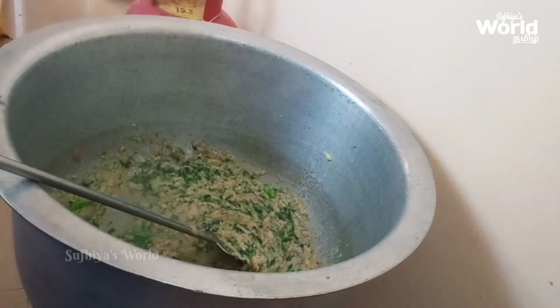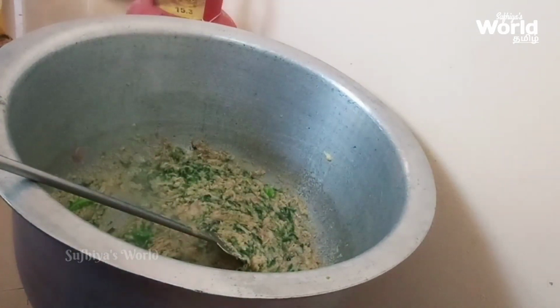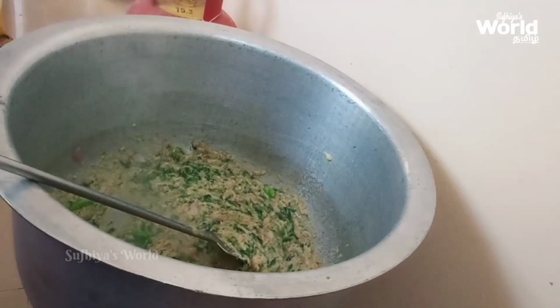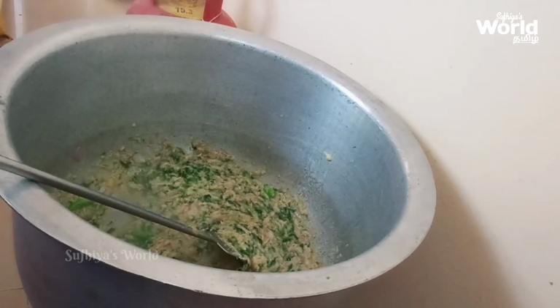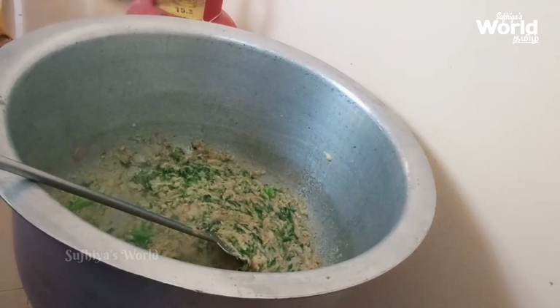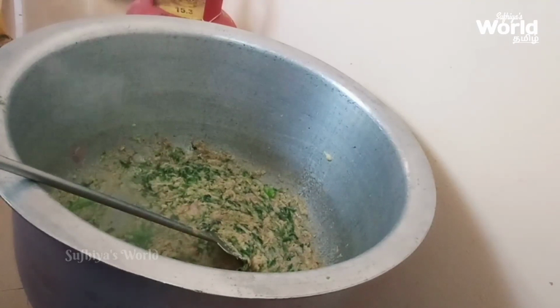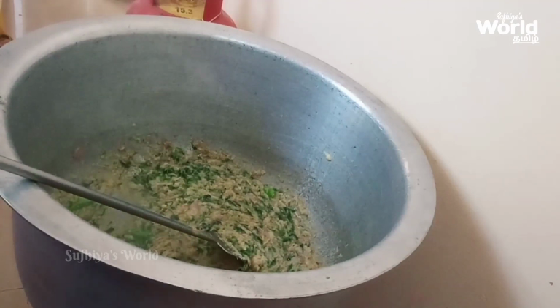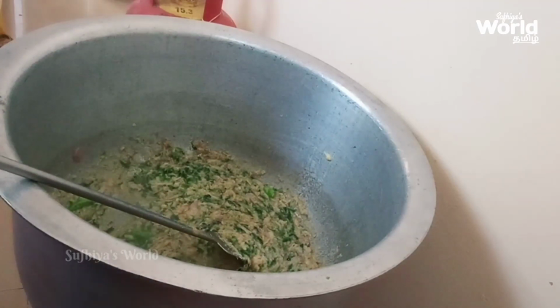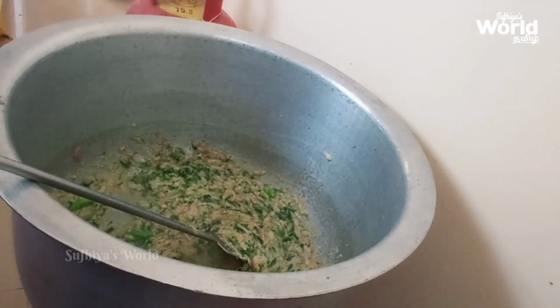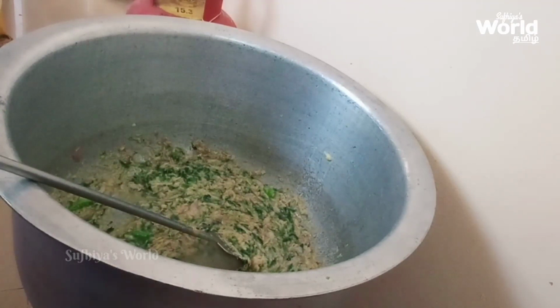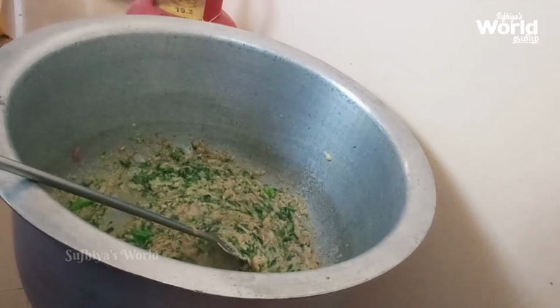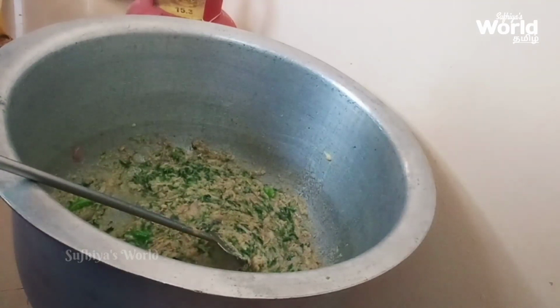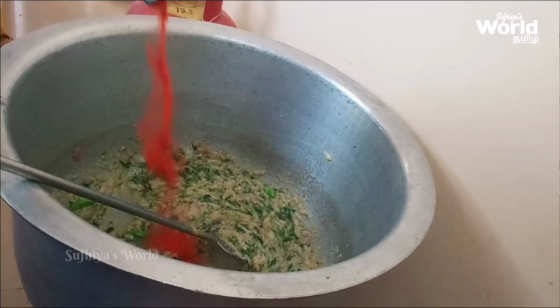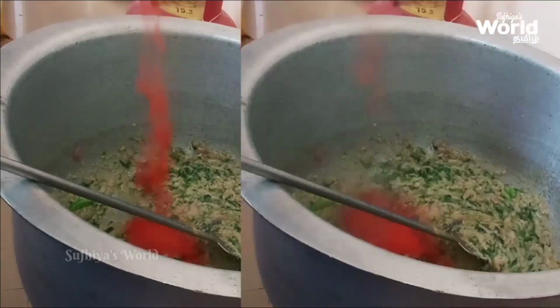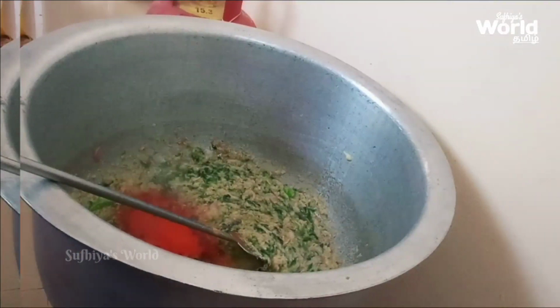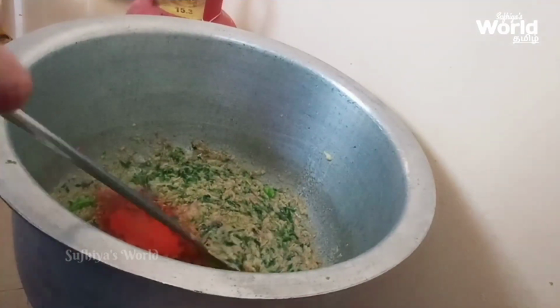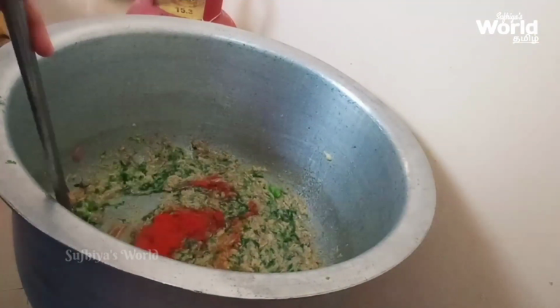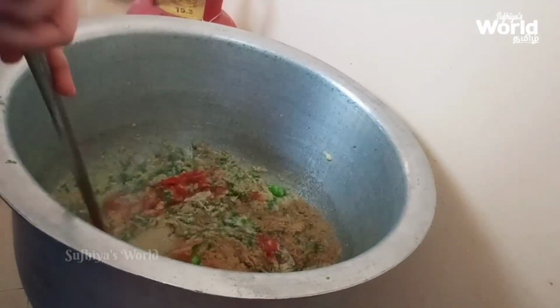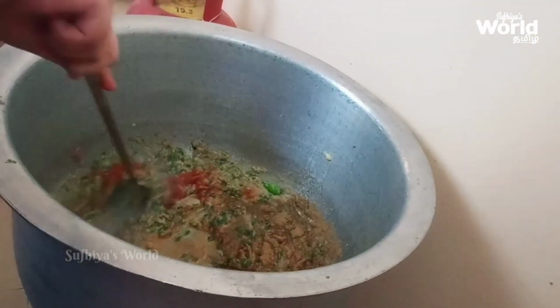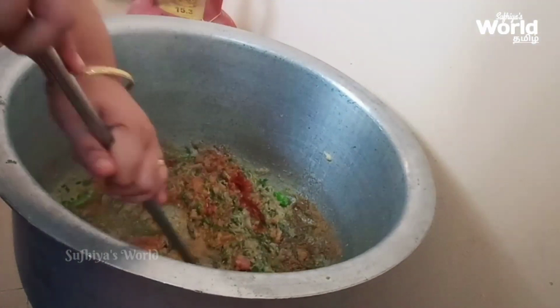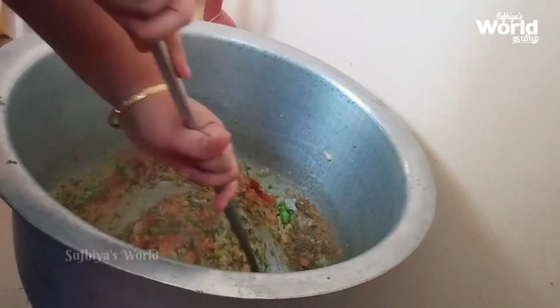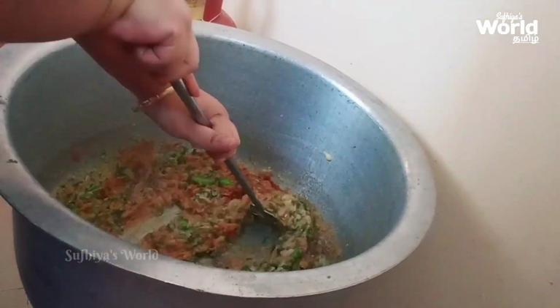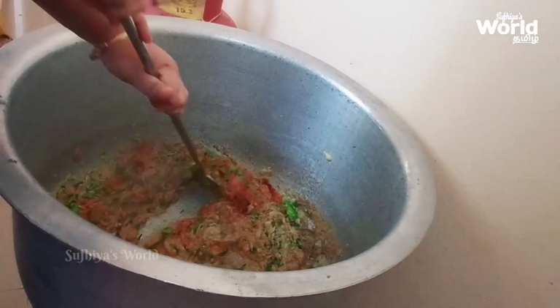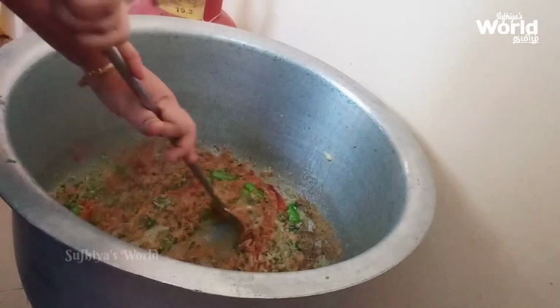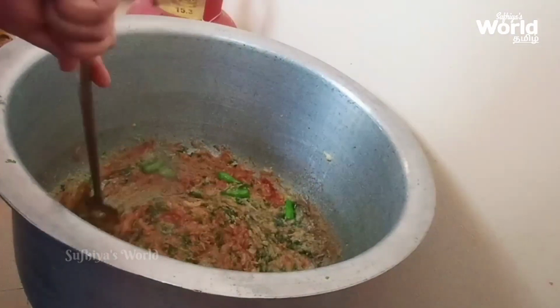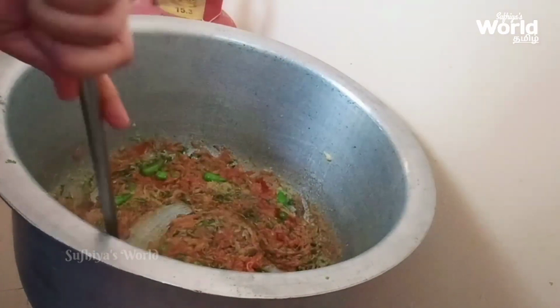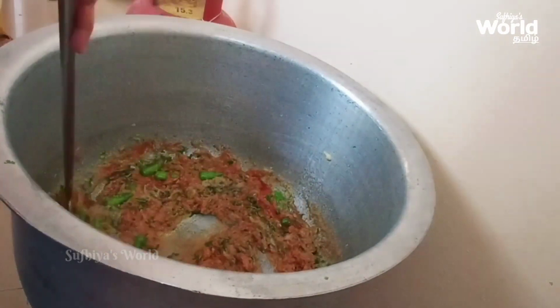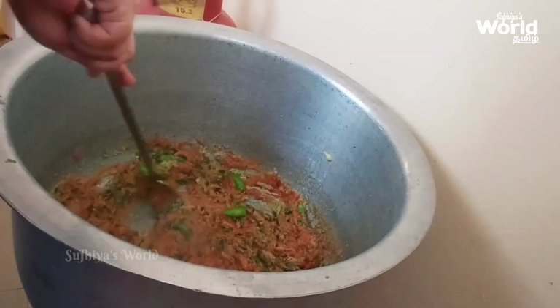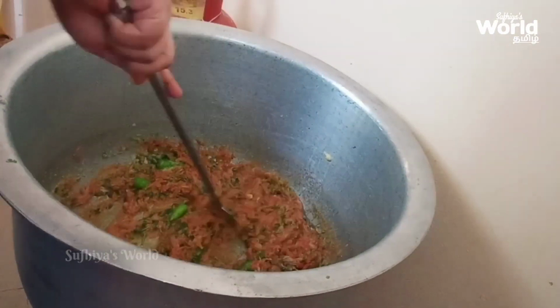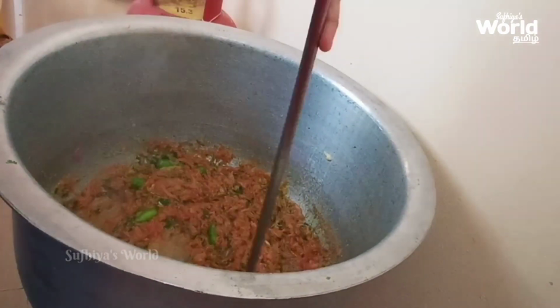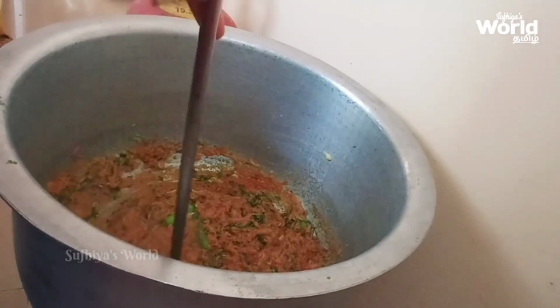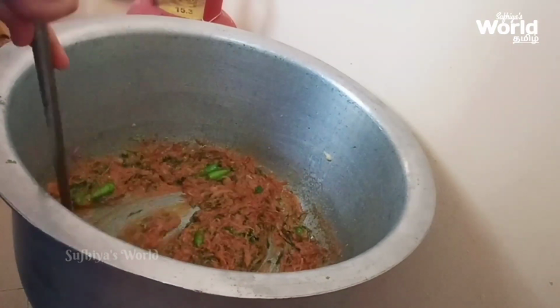Add 4 tablespoons of millitool. It's a millitool — add 150 grams of millitool. Then add 50 grams of matéri.